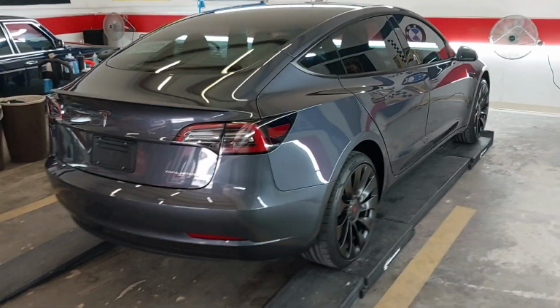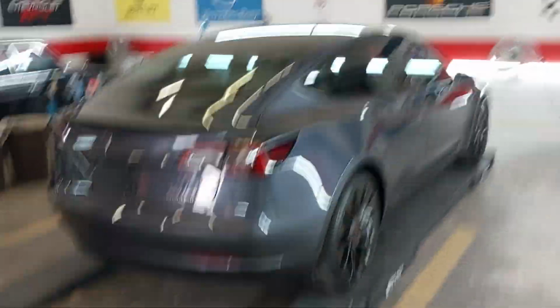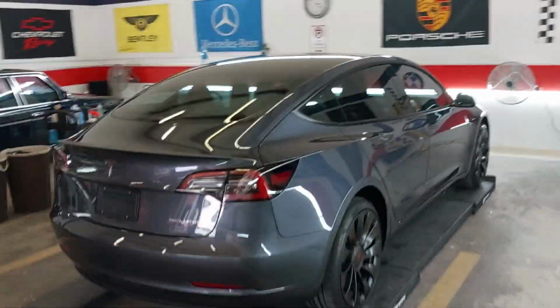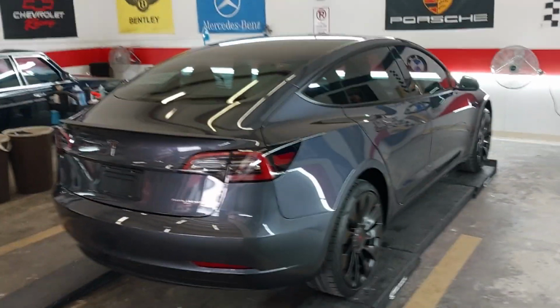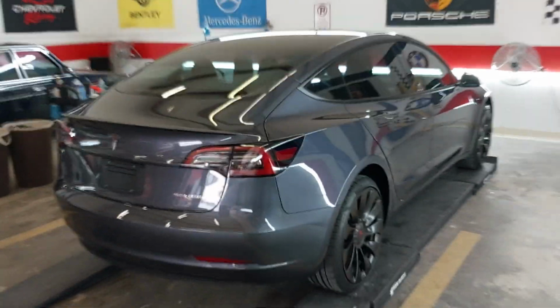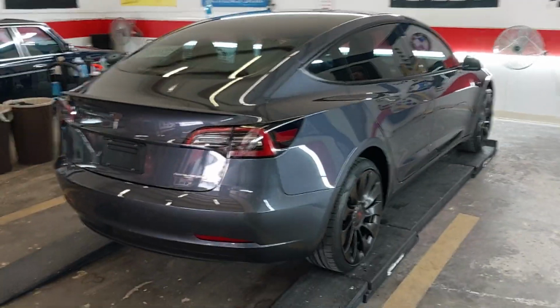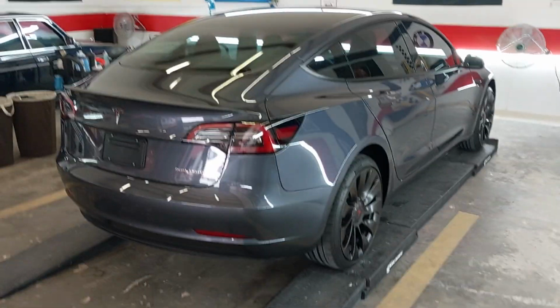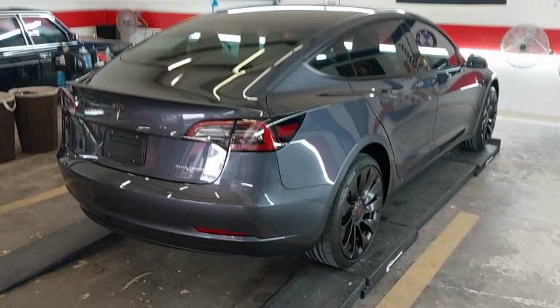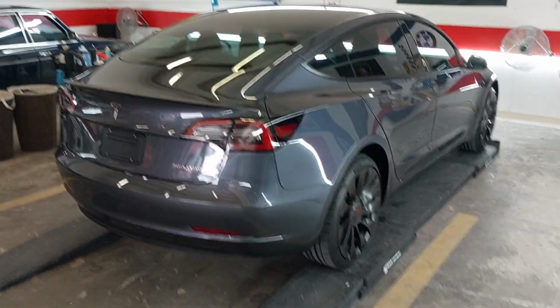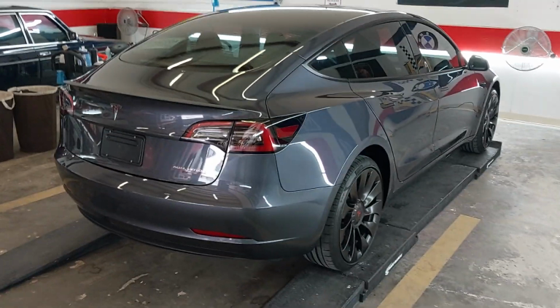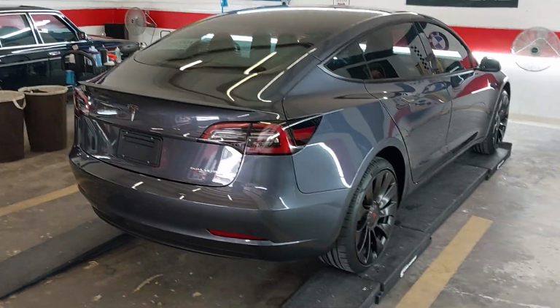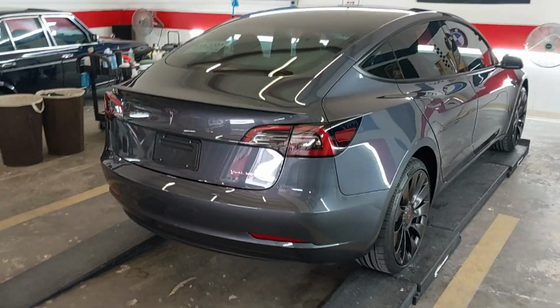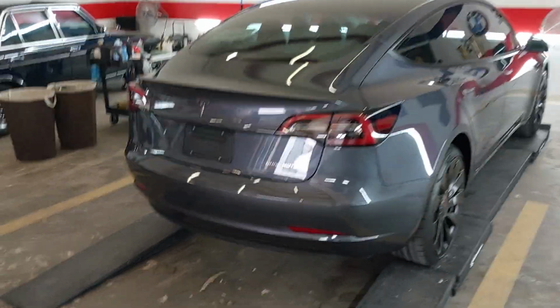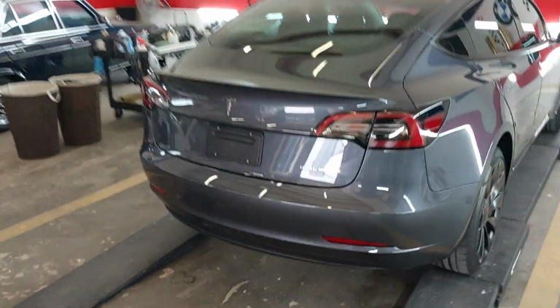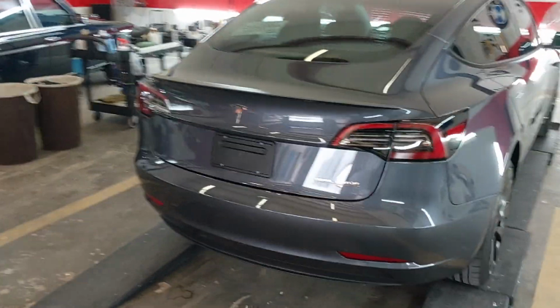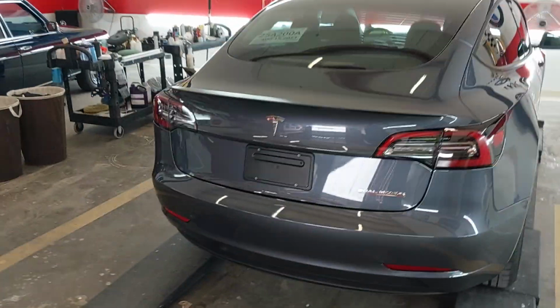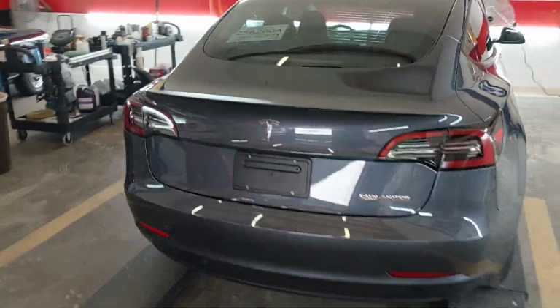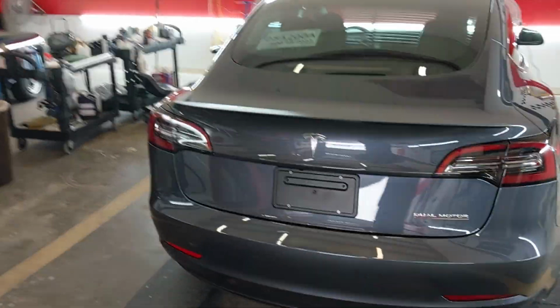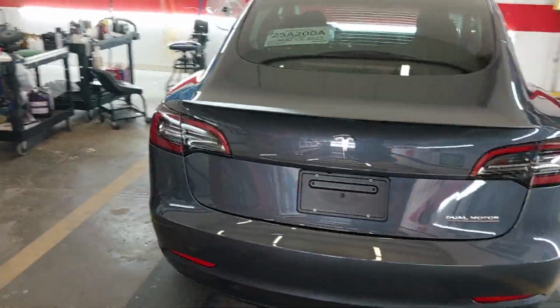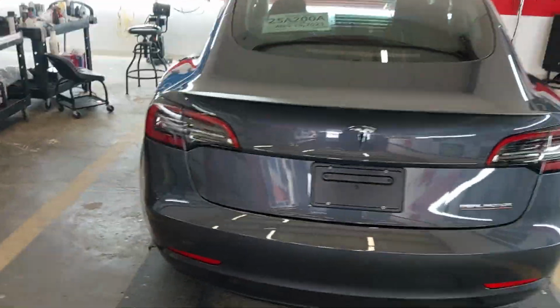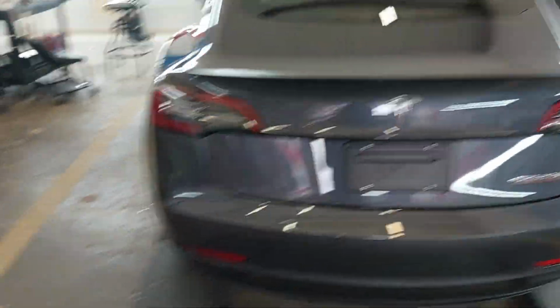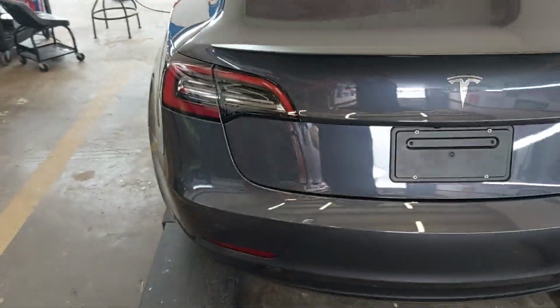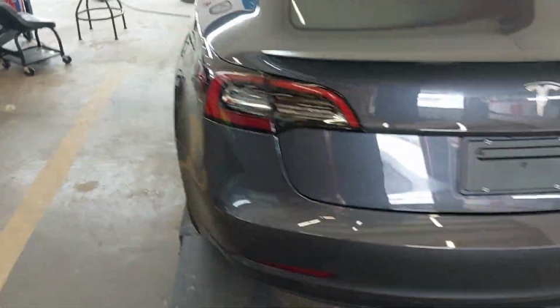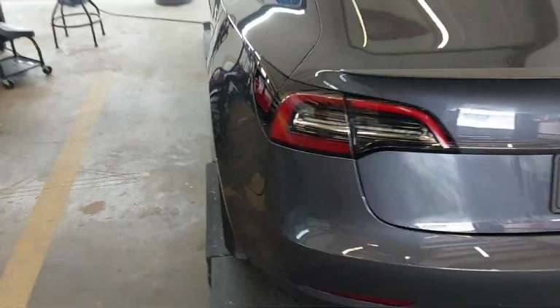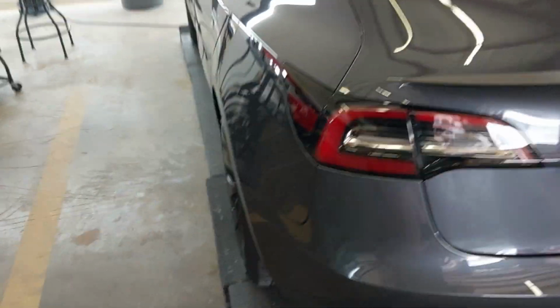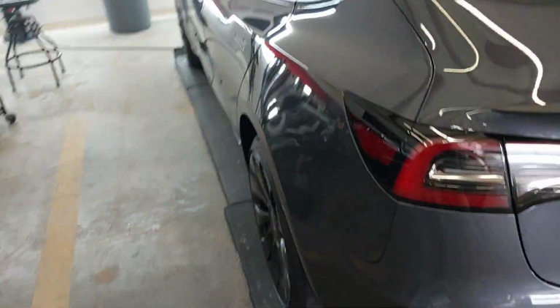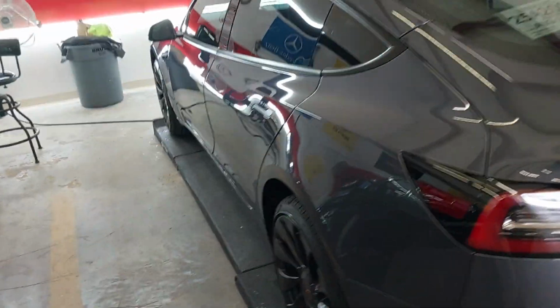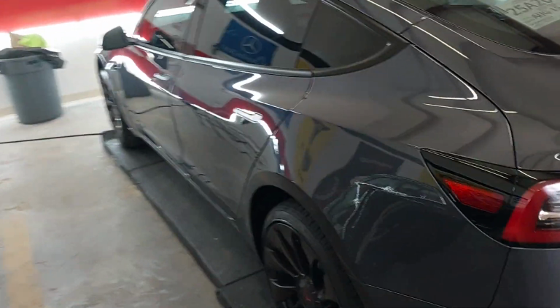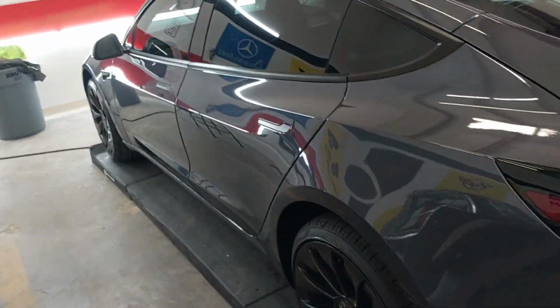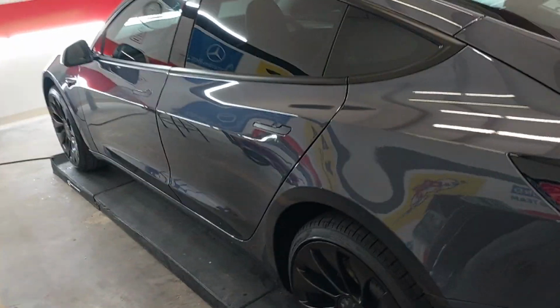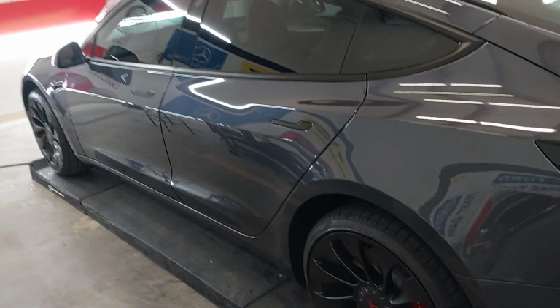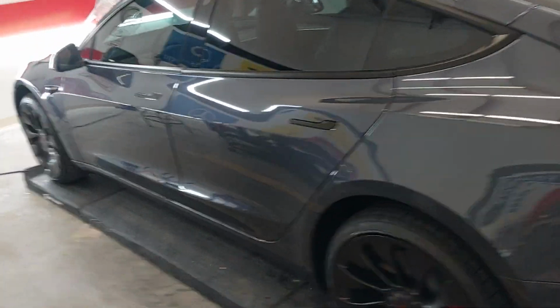Okay, we've got a 2023 Tesla Model 3 dual motor. It has the graphene package with a limited lifetime warranty on the paint for gloss and water repellency.